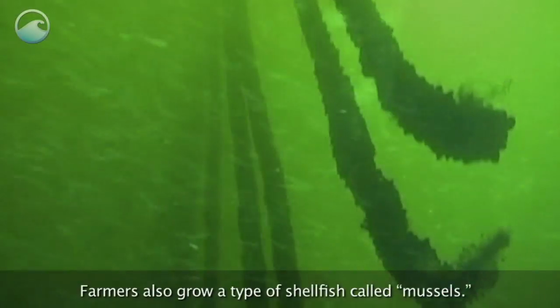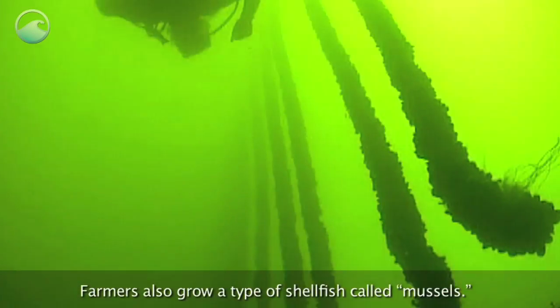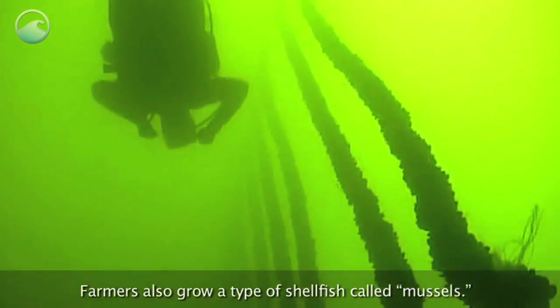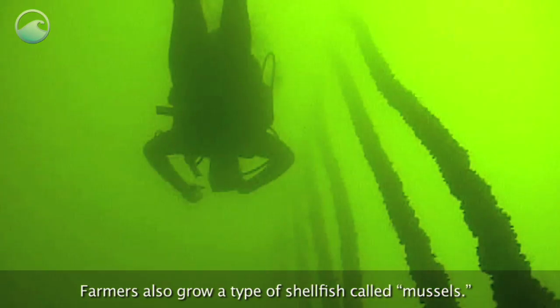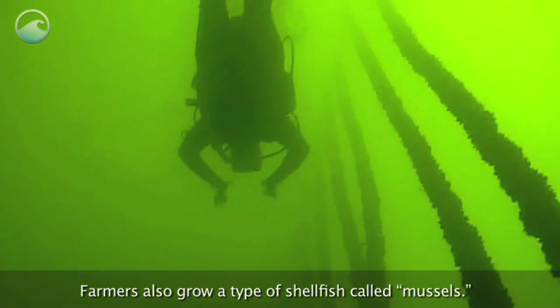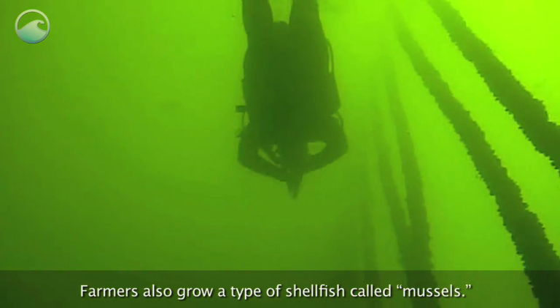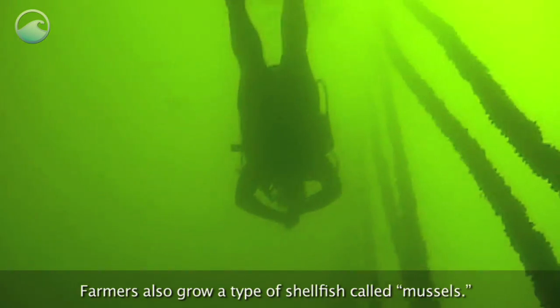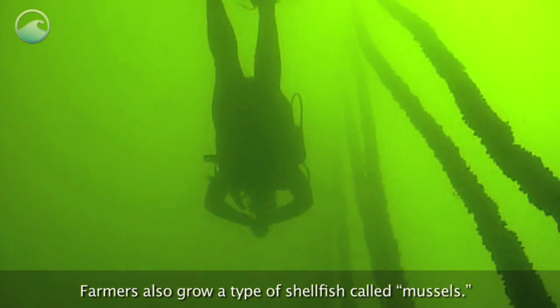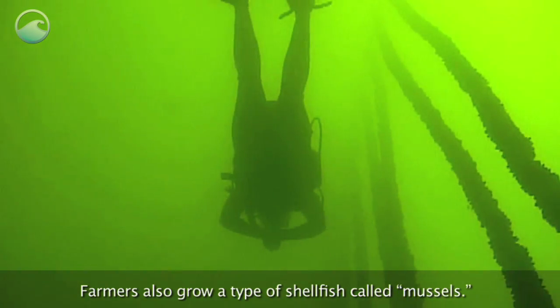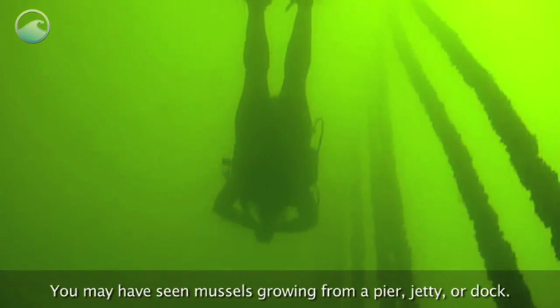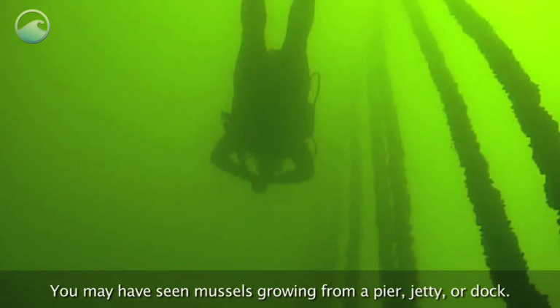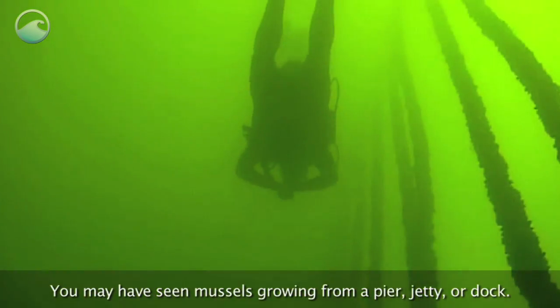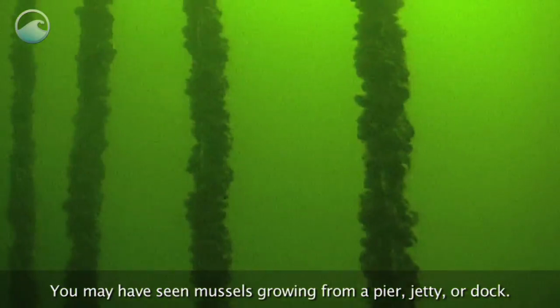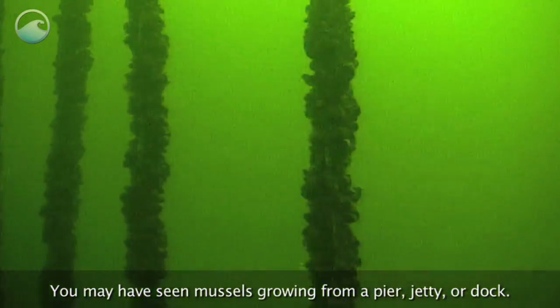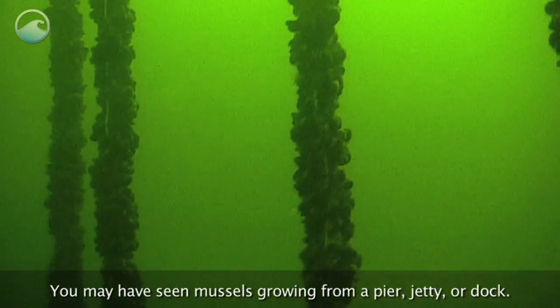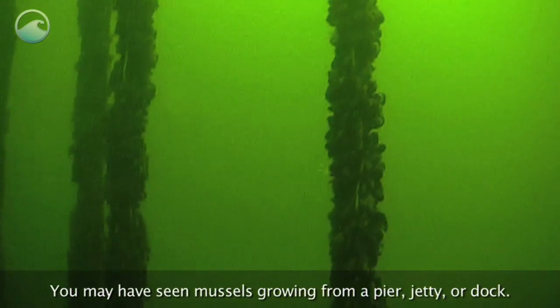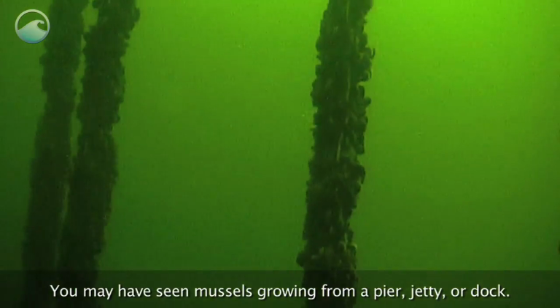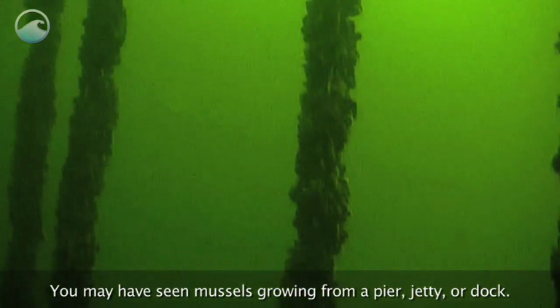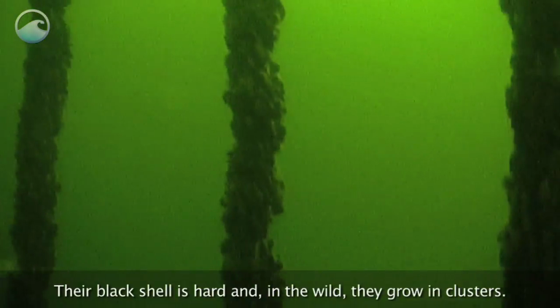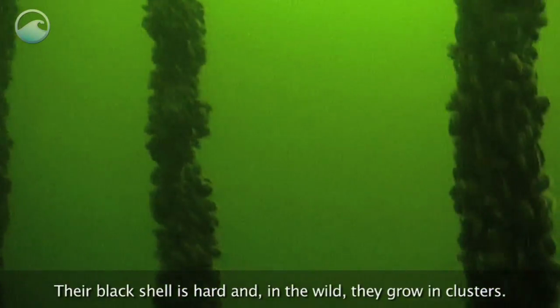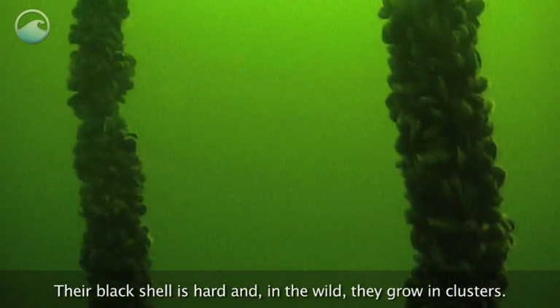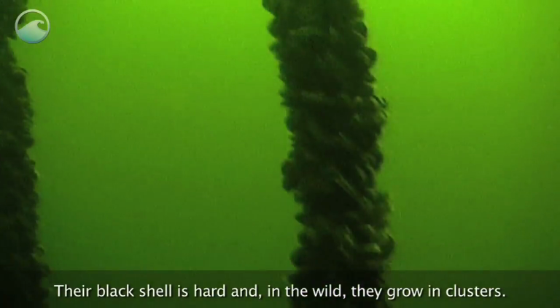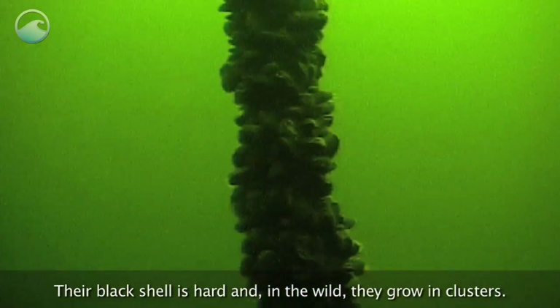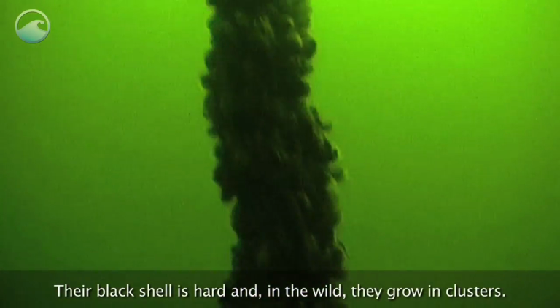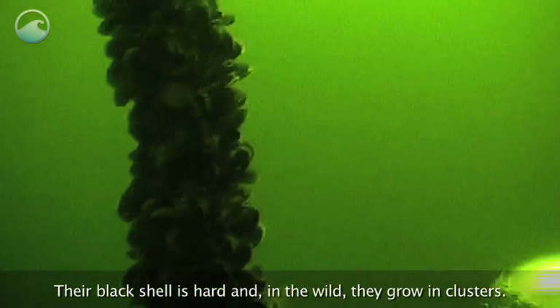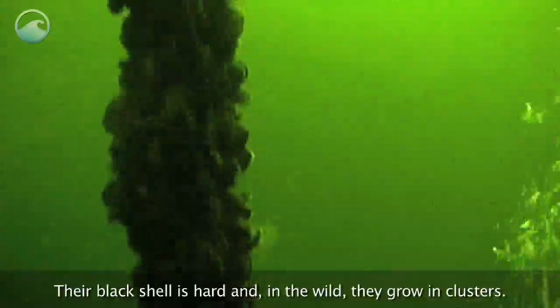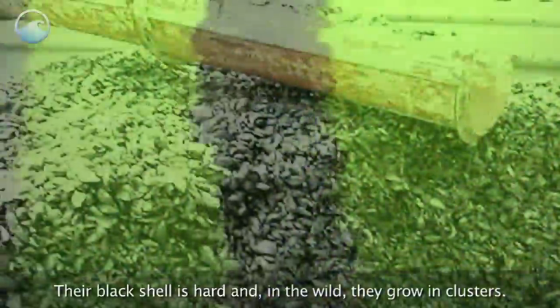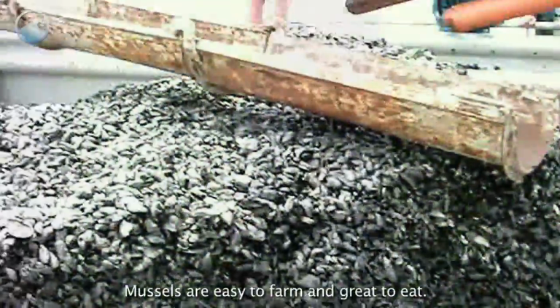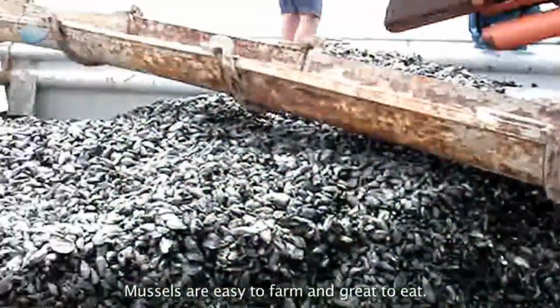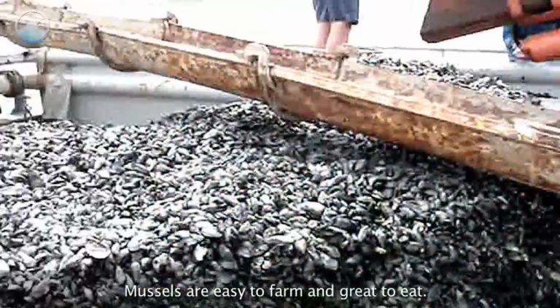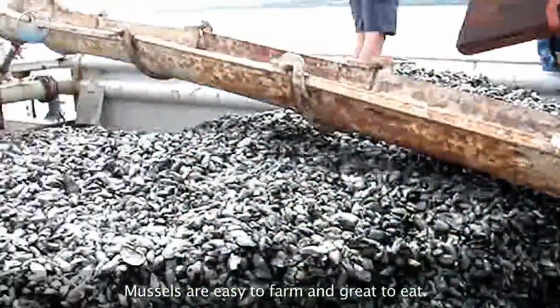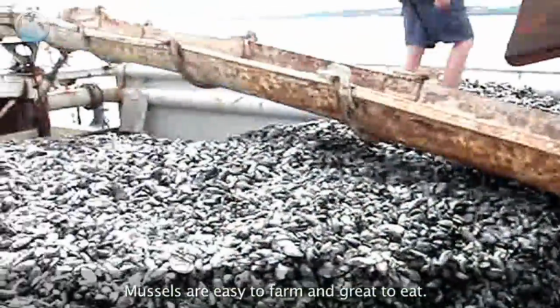Farmers also grow a type of shellfish called mussels. You may have seen mussels growing from a pier, jetty, or dock. Their black shell is hard, and in the wild they grow in clusters. Mussels are easy to farm and great to eat.